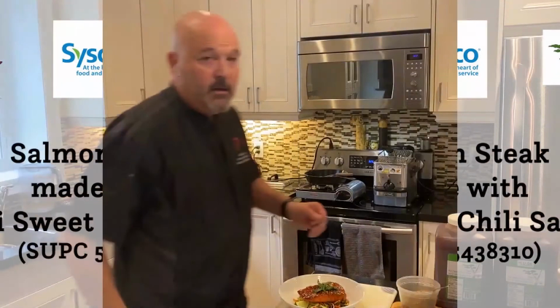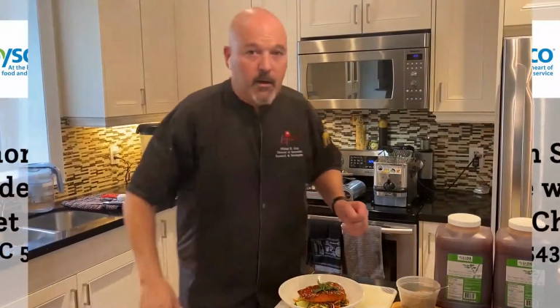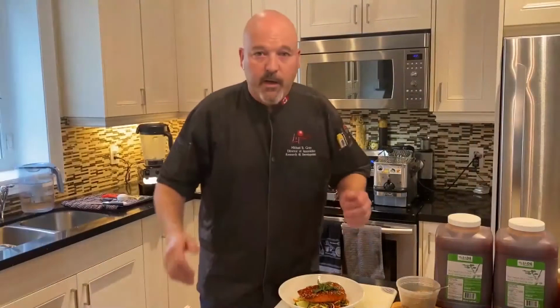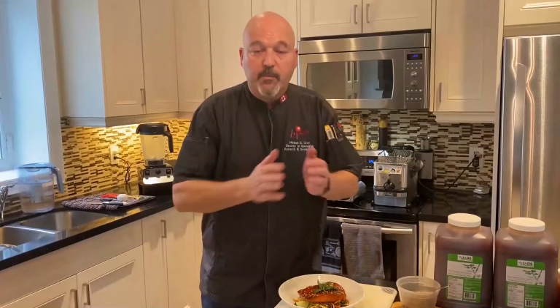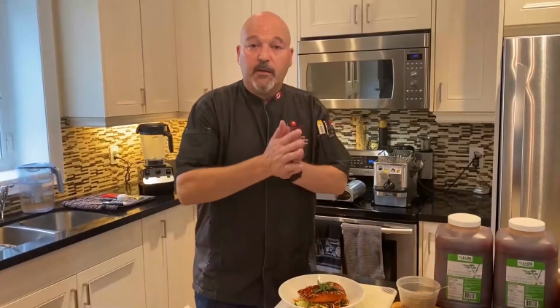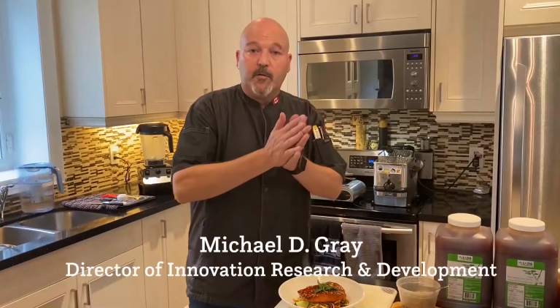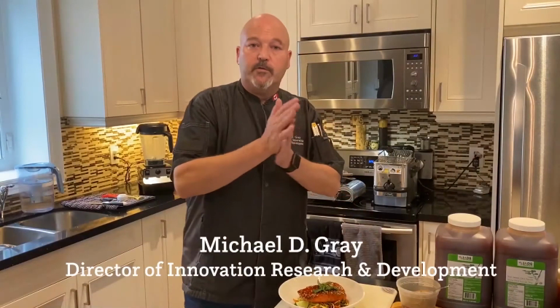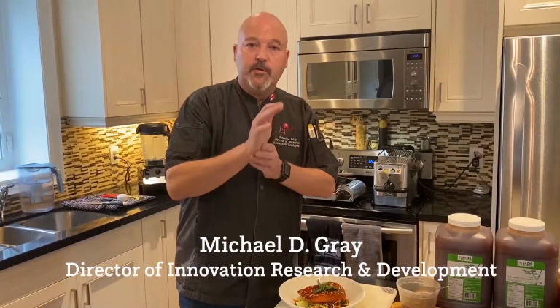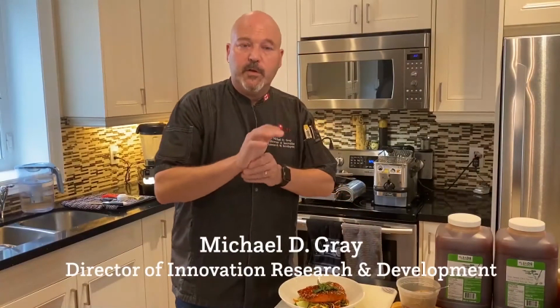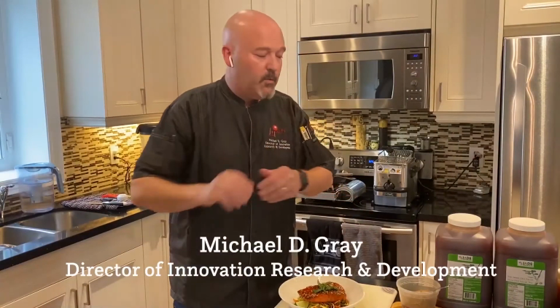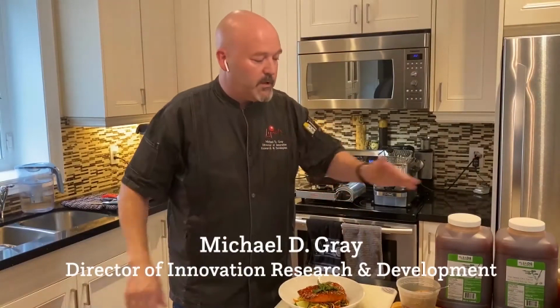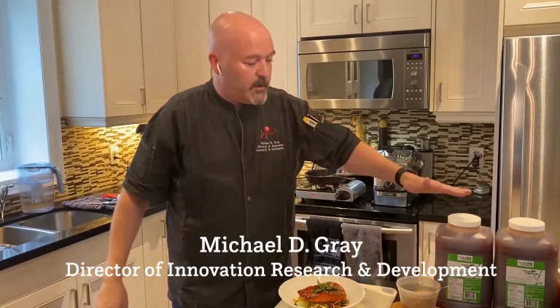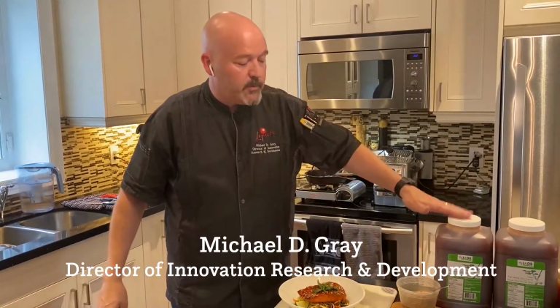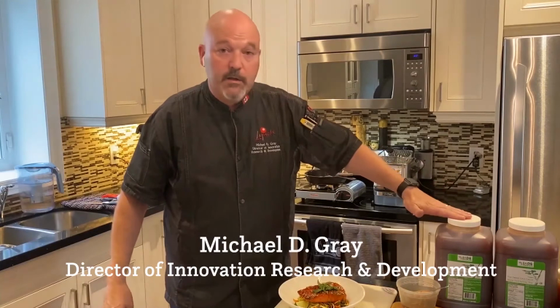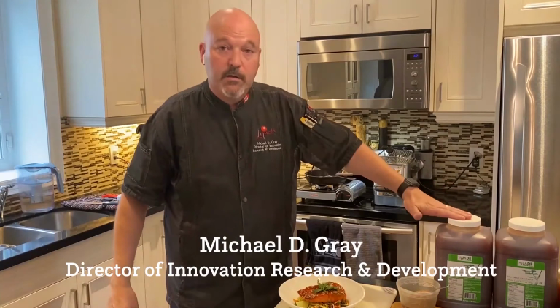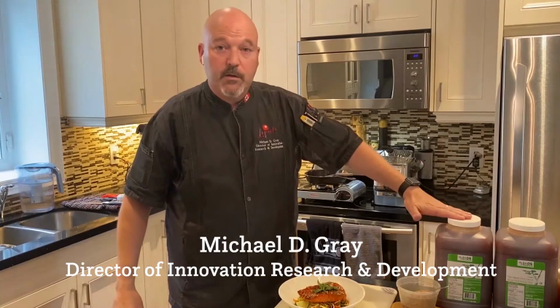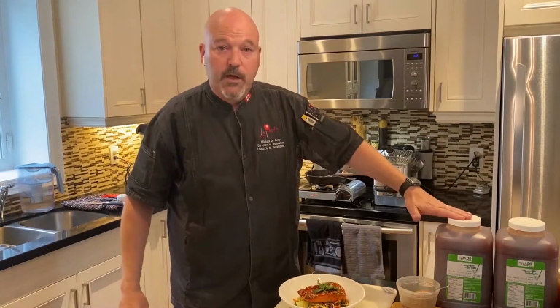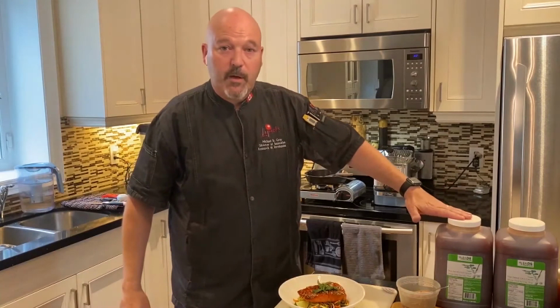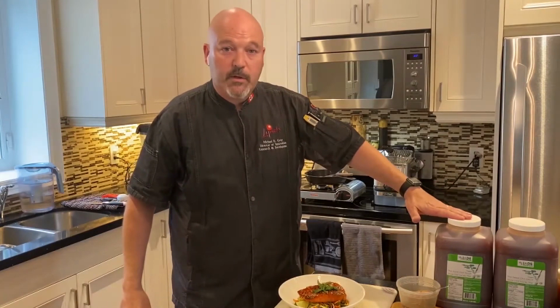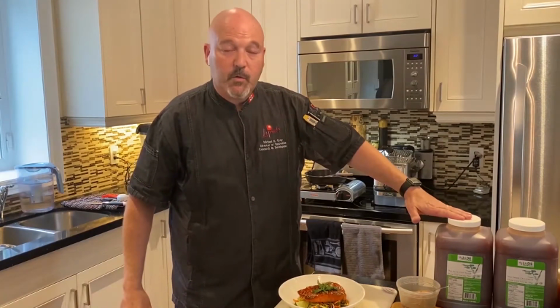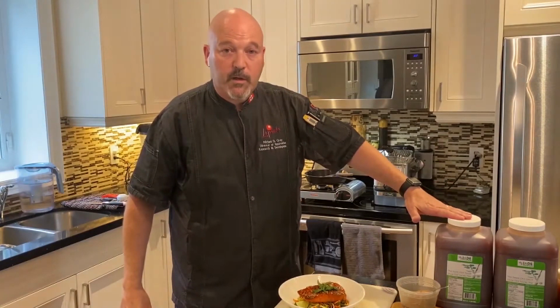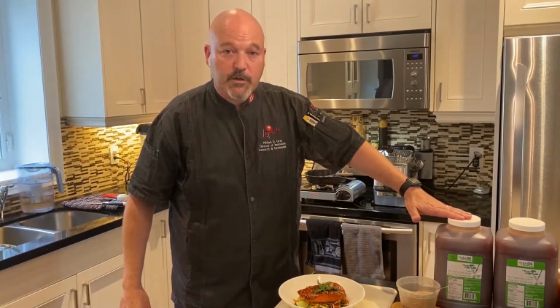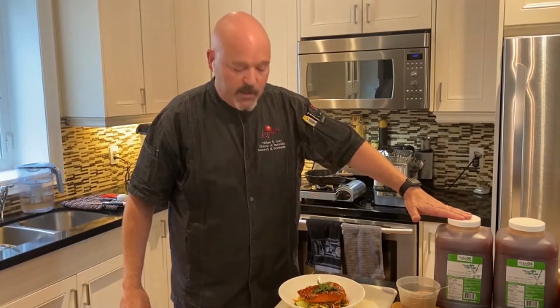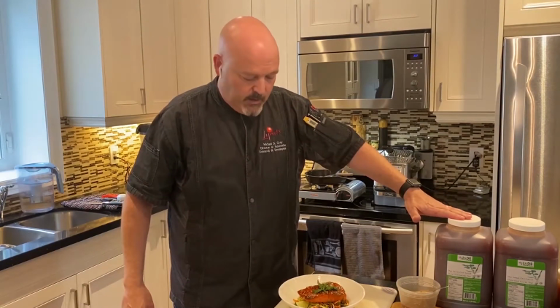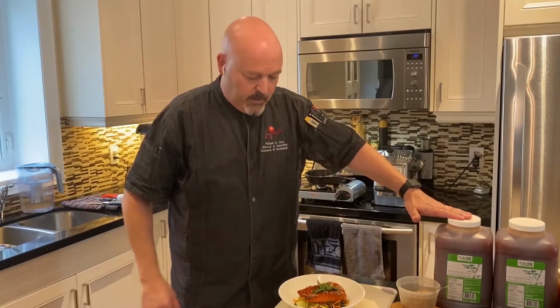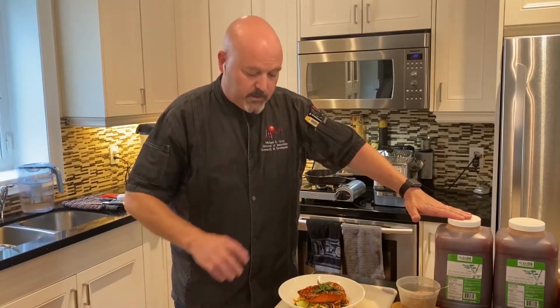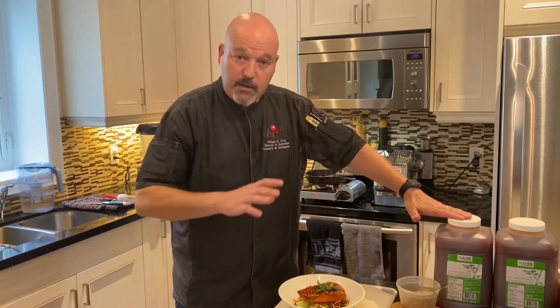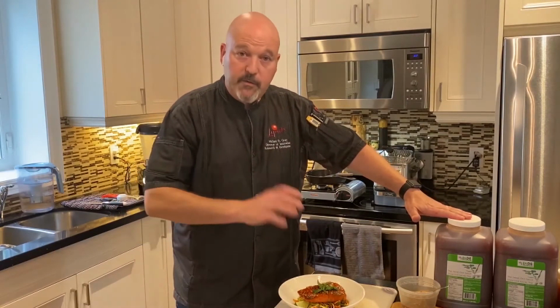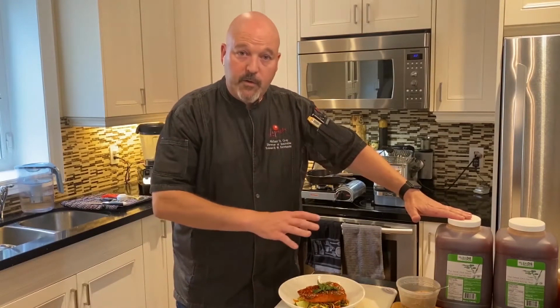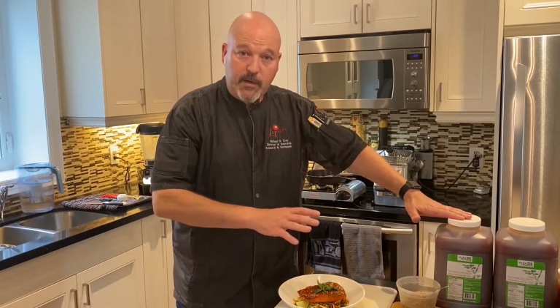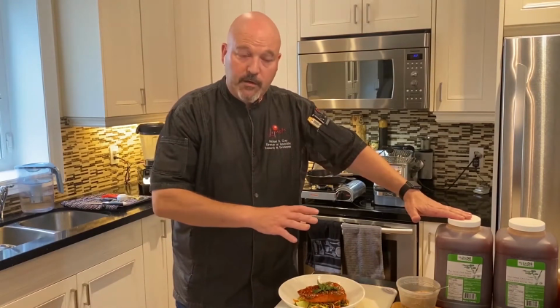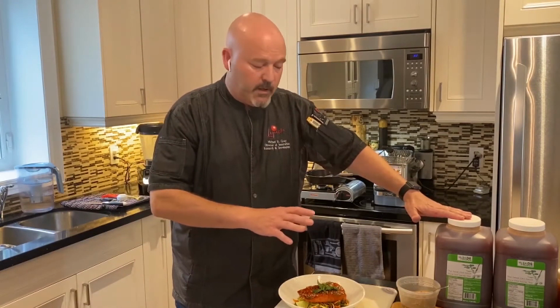Hello again, it's Michael from Lynch Foods, once again talking about the Jade Mountain Sweet Thai Chili — it's in a seafood application today.